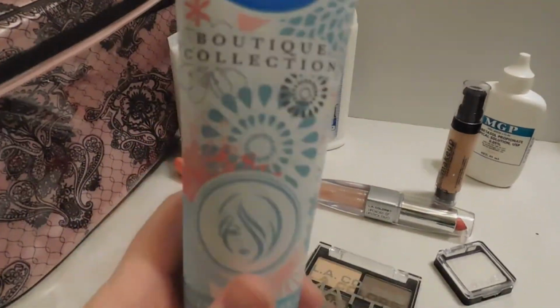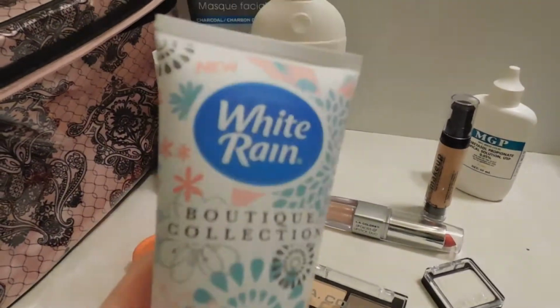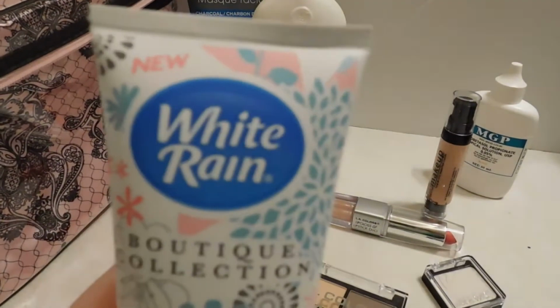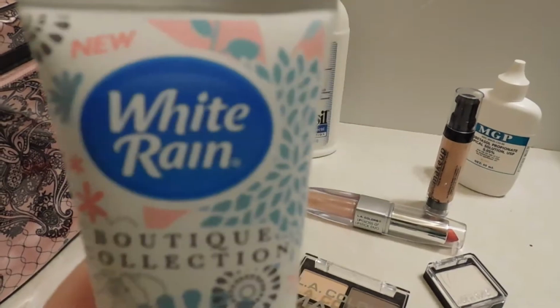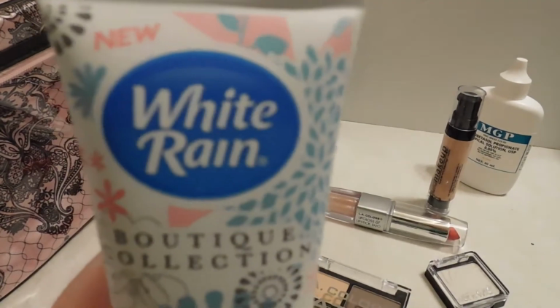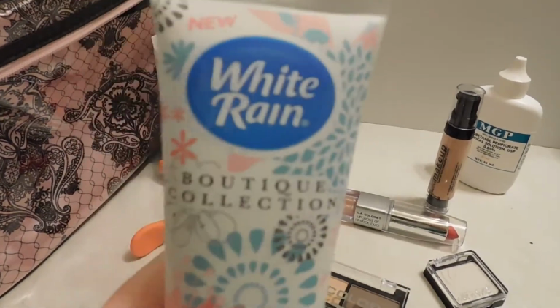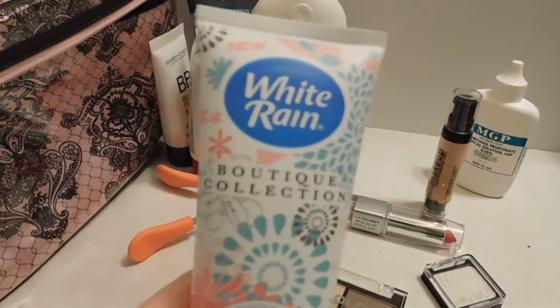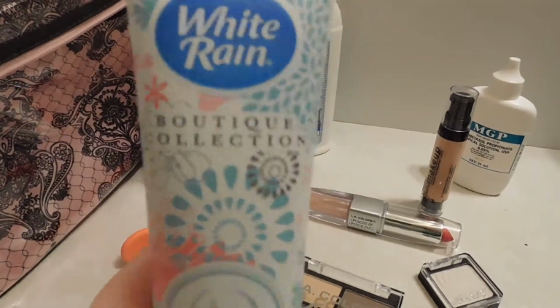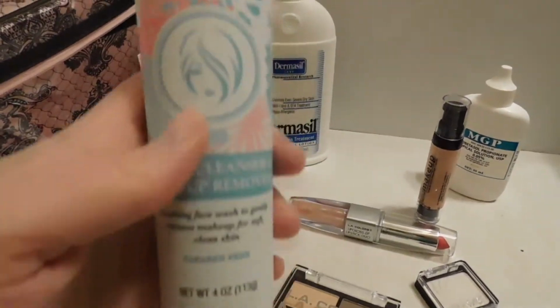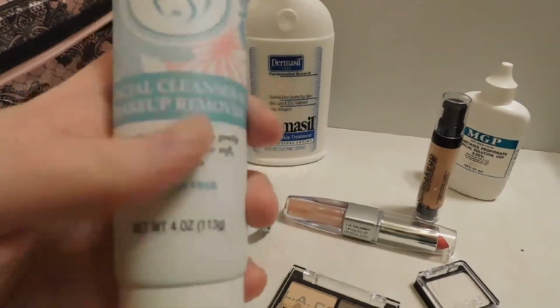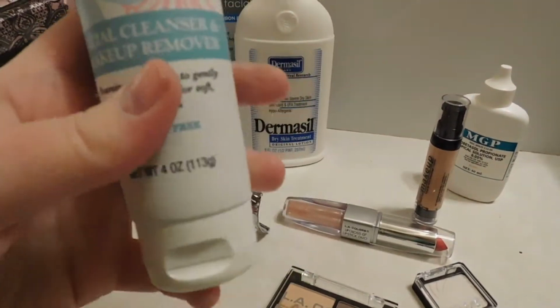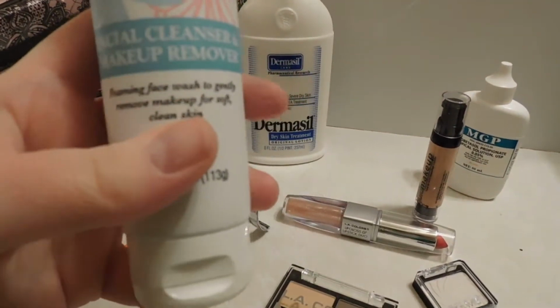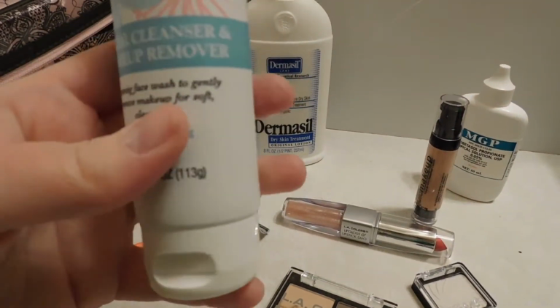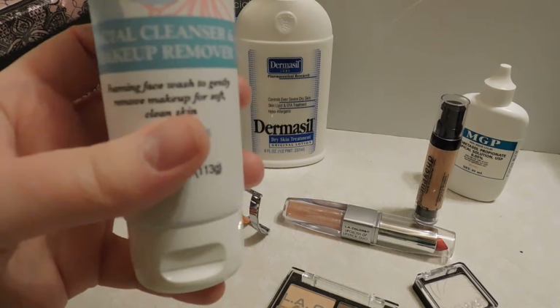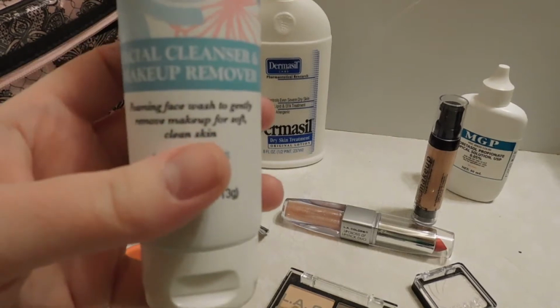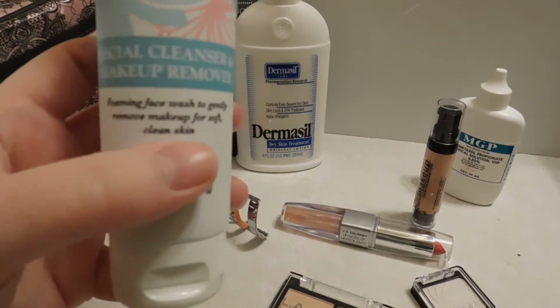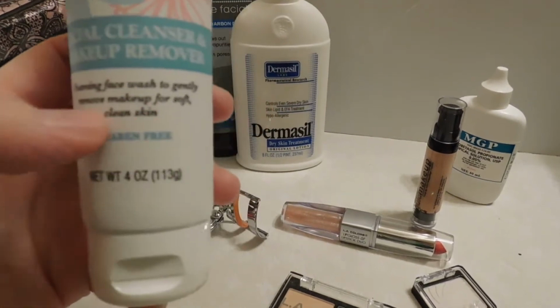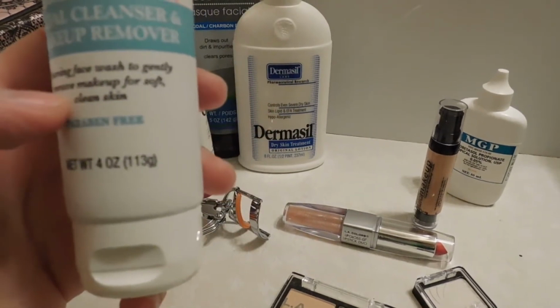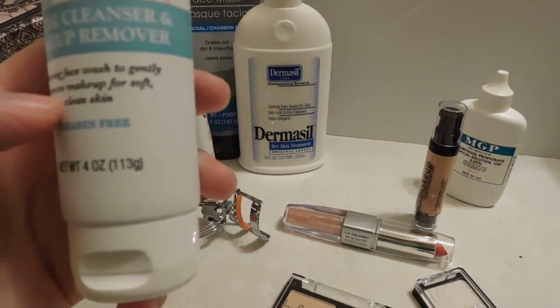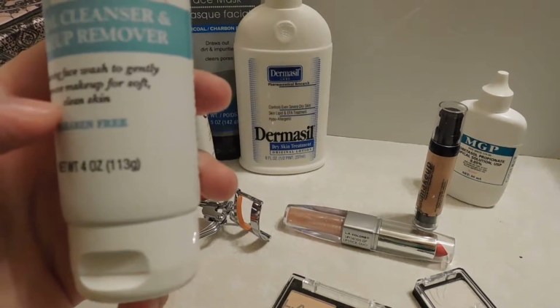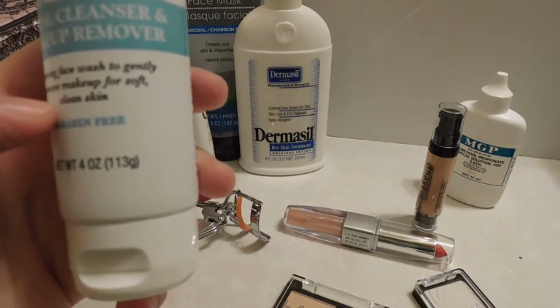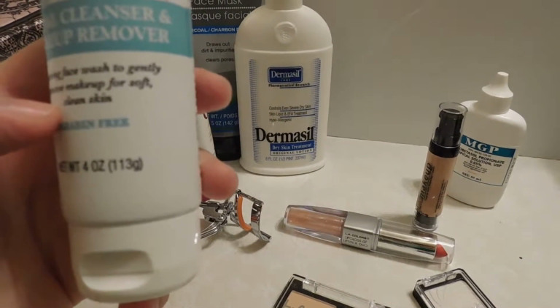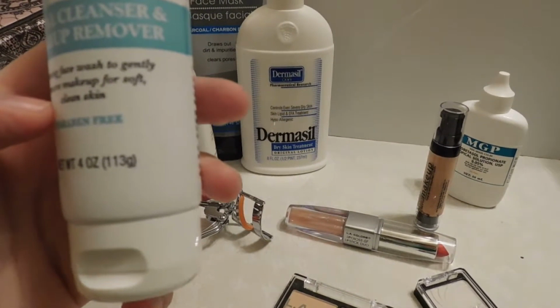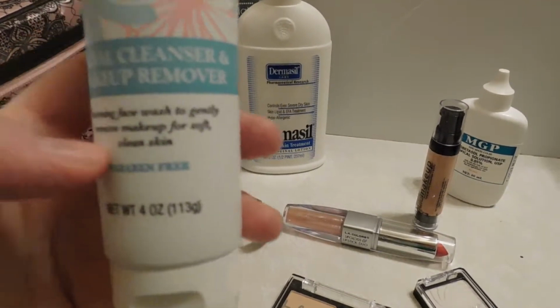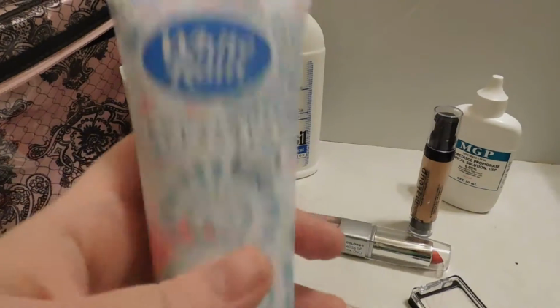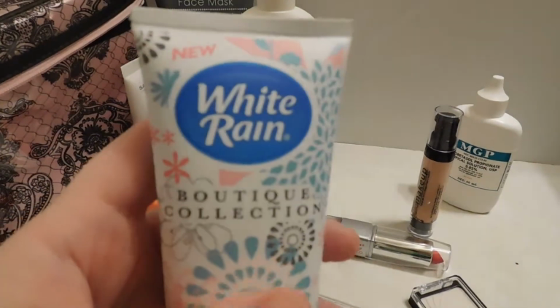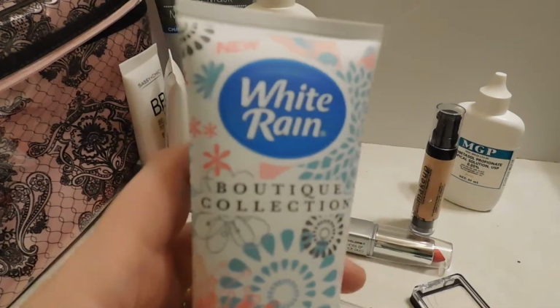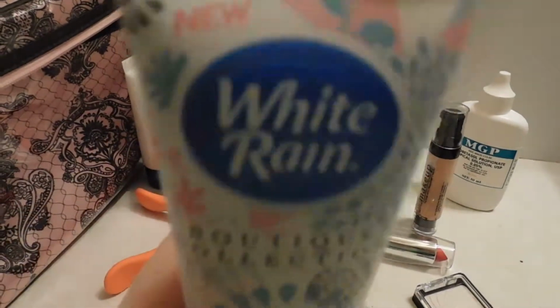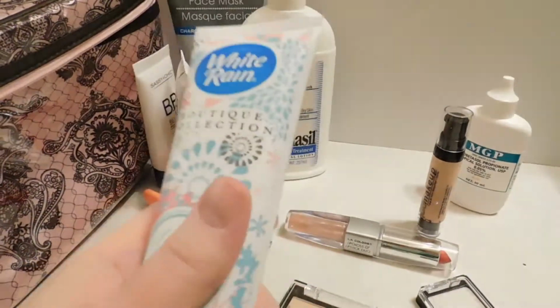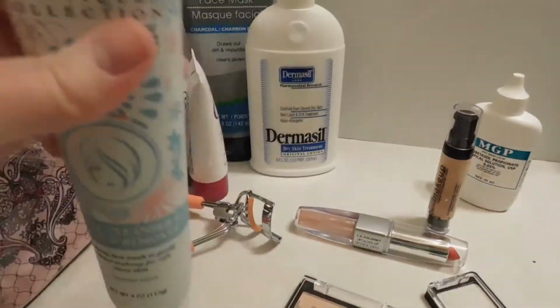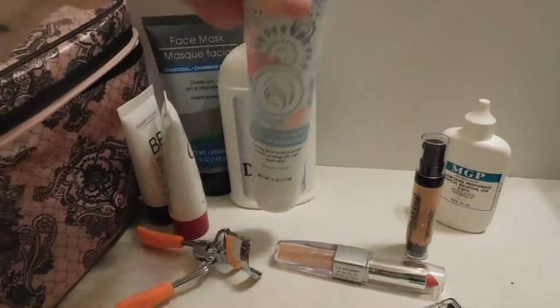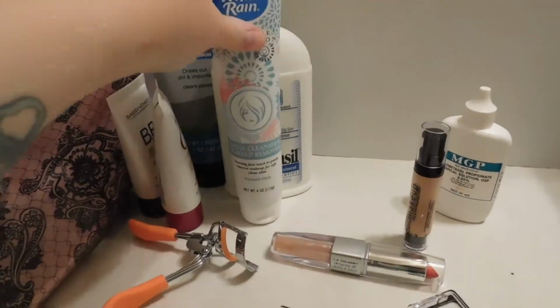This is by White Rain — it's the Boutique Collection Facial Cleanser and Makeup Remover. It says it's a foaming face wash to gently remove makeup for soft, clean skin. I also thought it smelled really good so I wanted to give that a try.